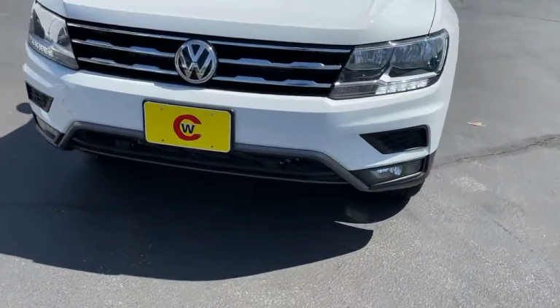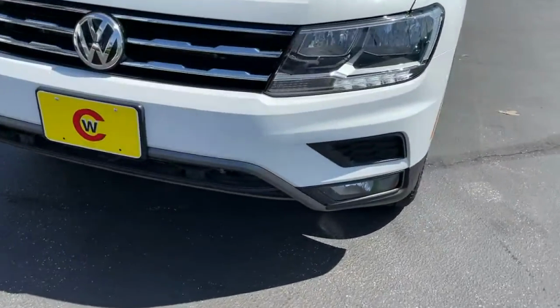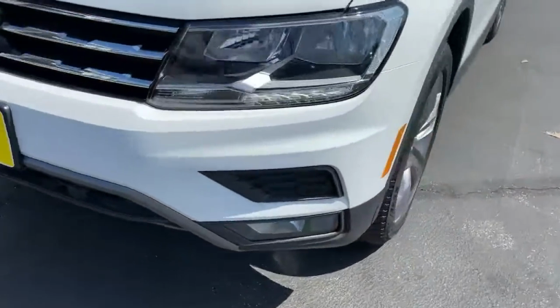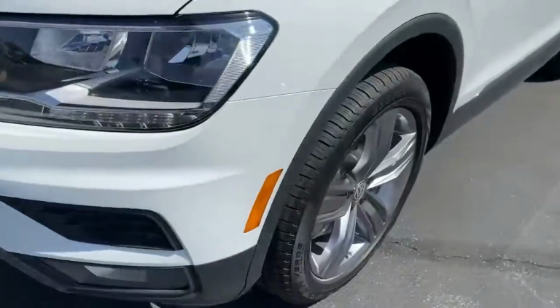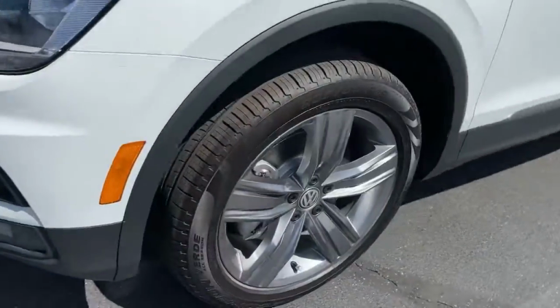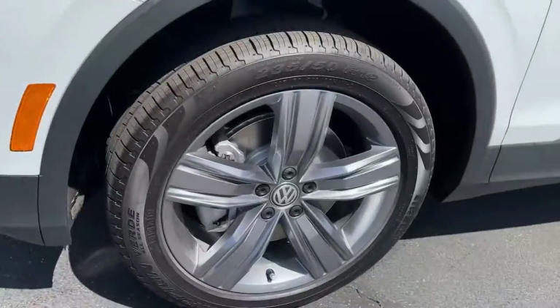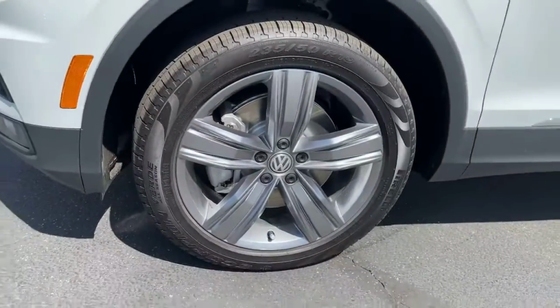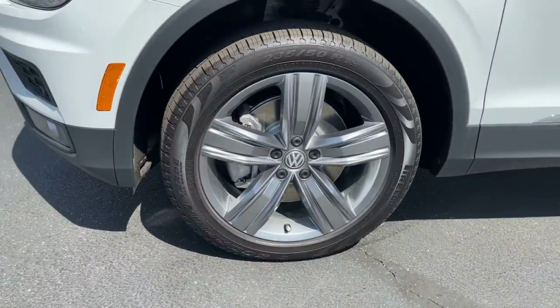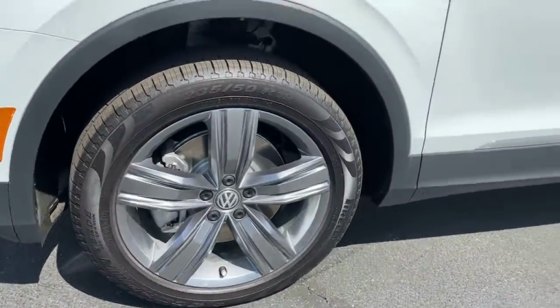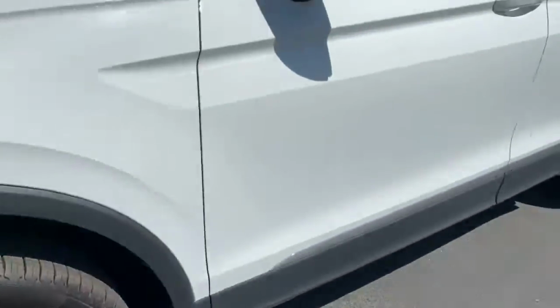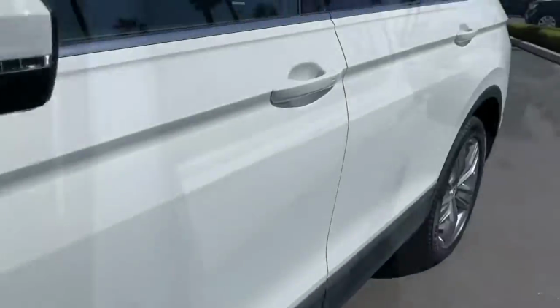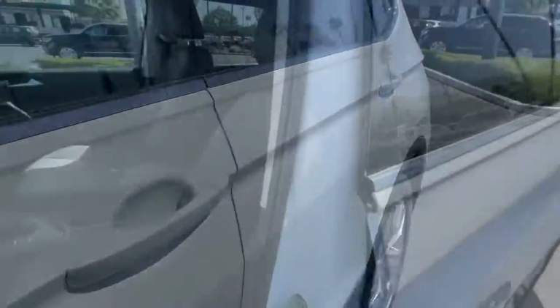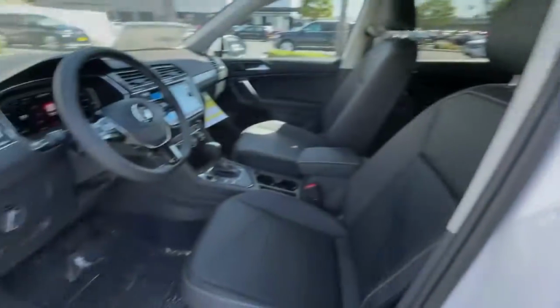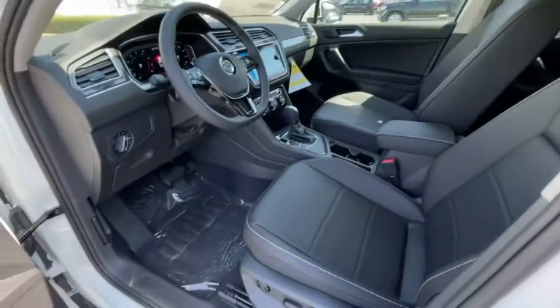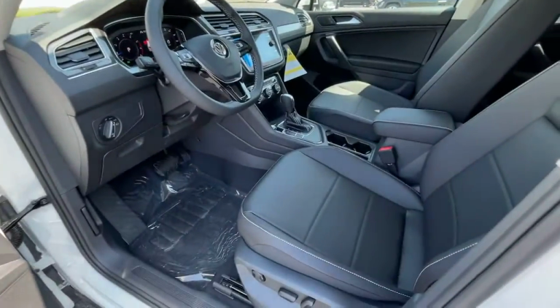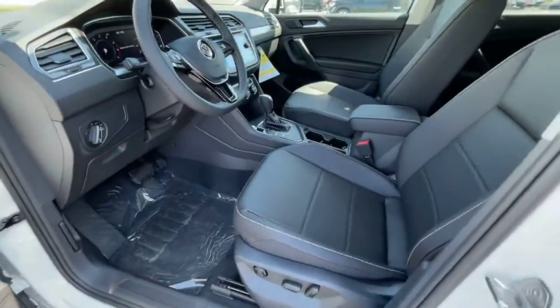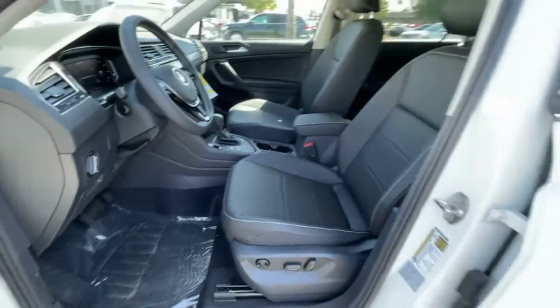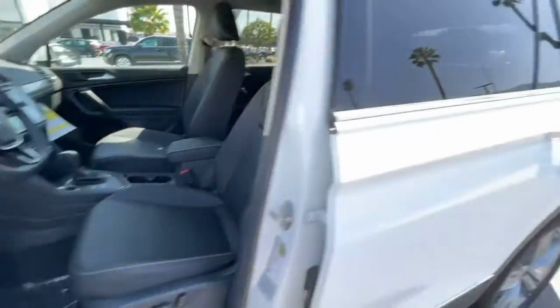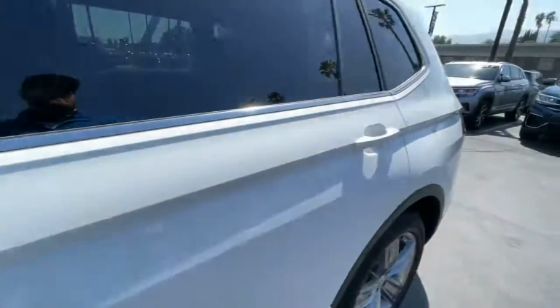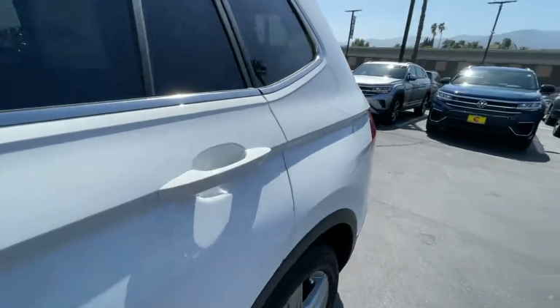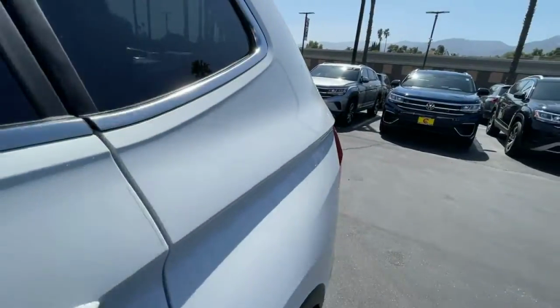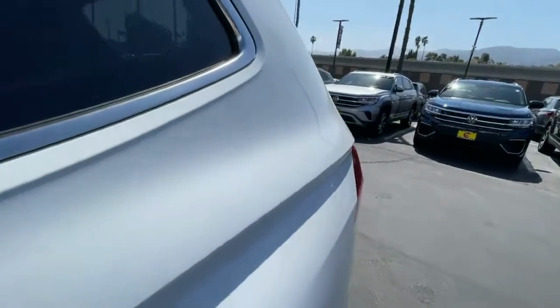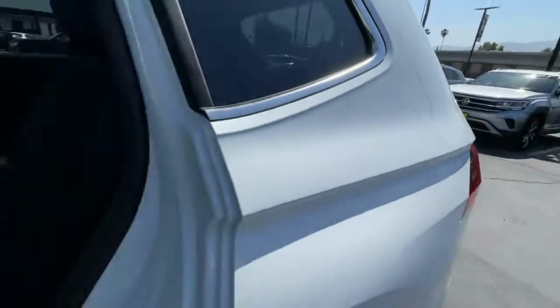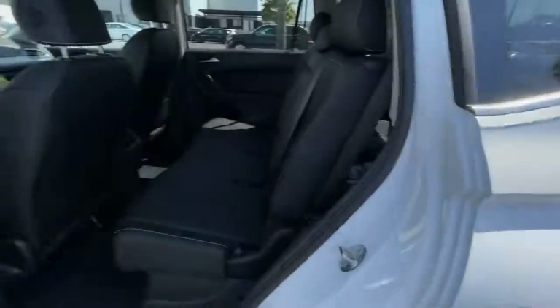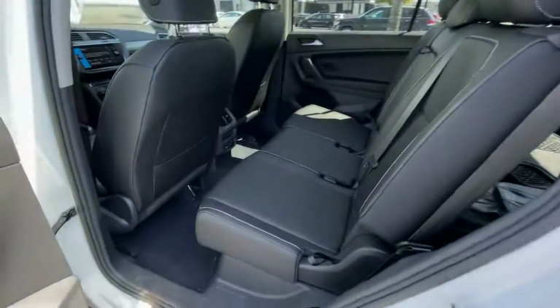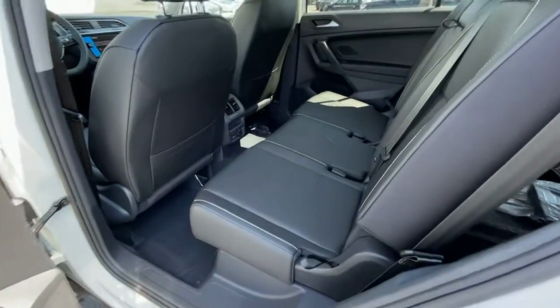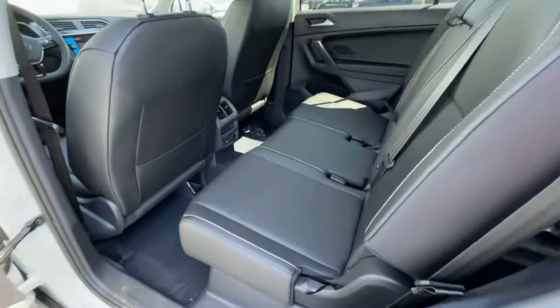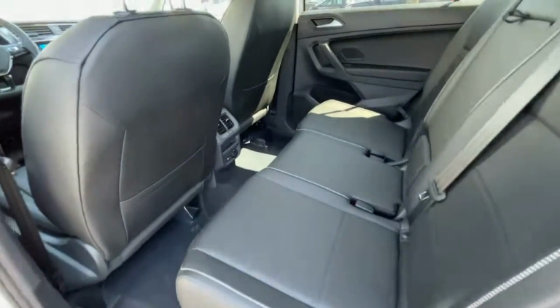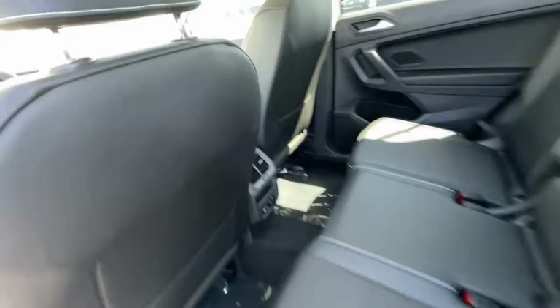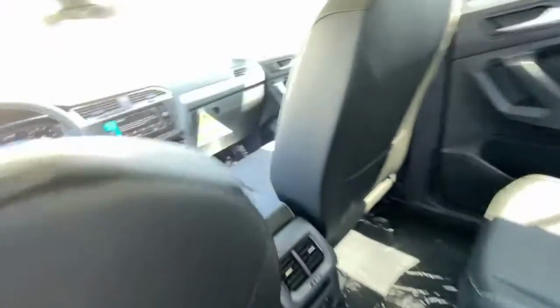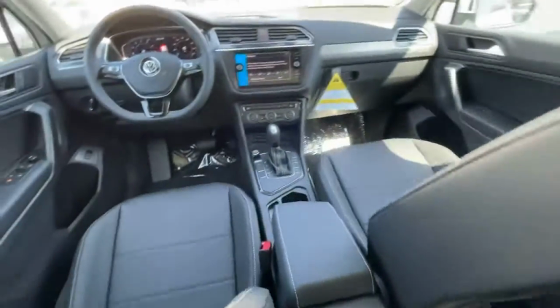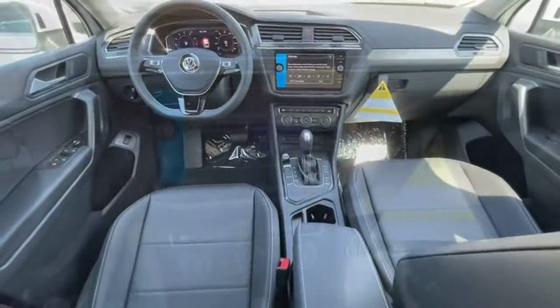The following are some of this vehicle's highlighted options: power liftgate, electronic stability control, trip computer, bucket seats, power windows, four-wheel disc brakes, and power steering.